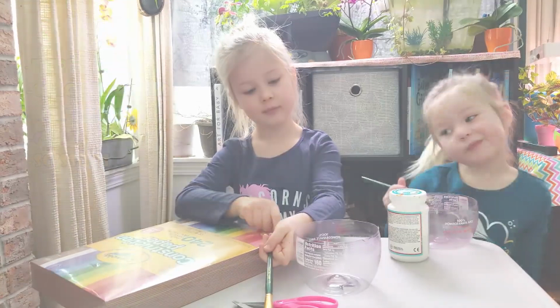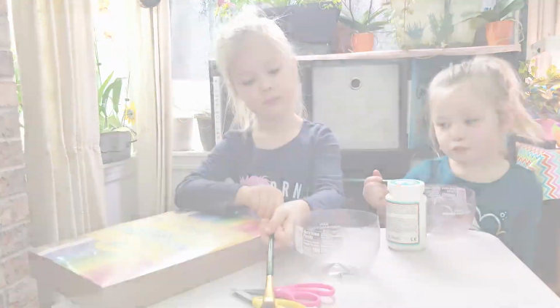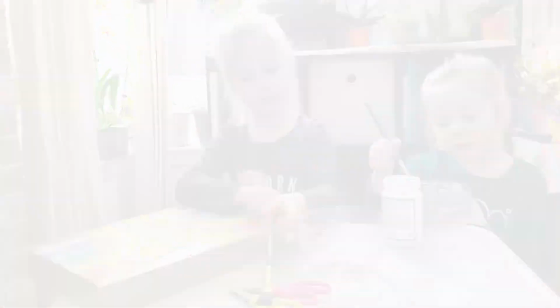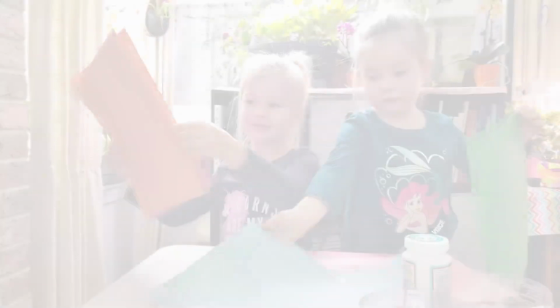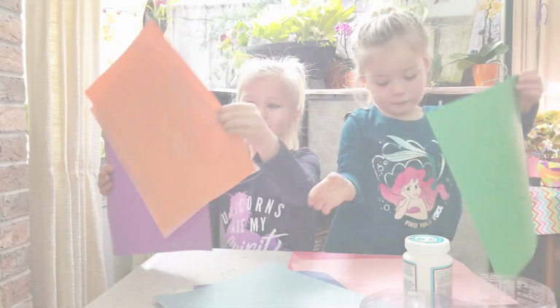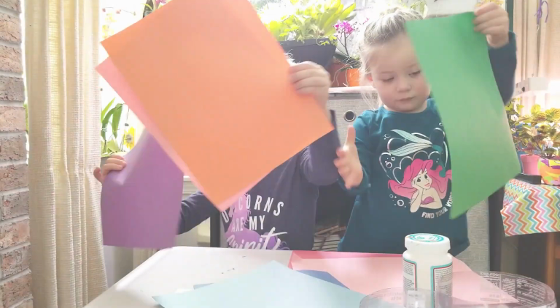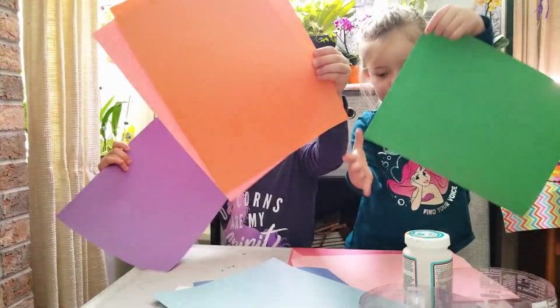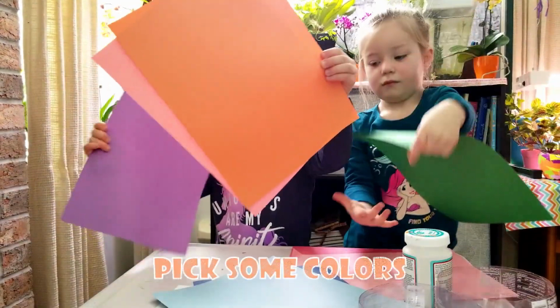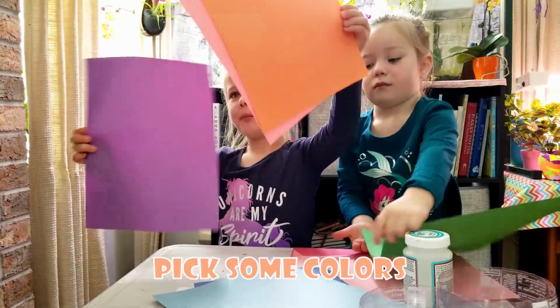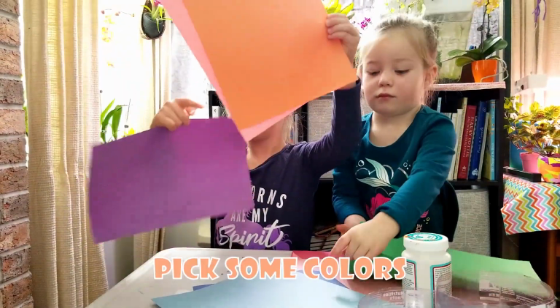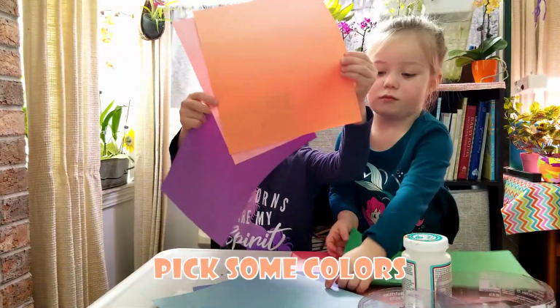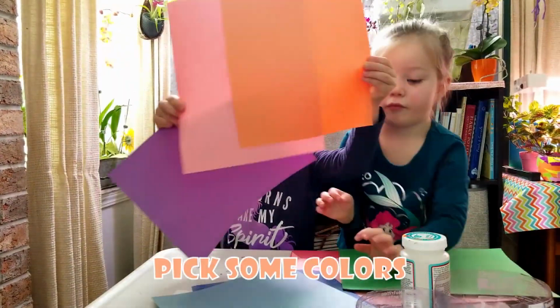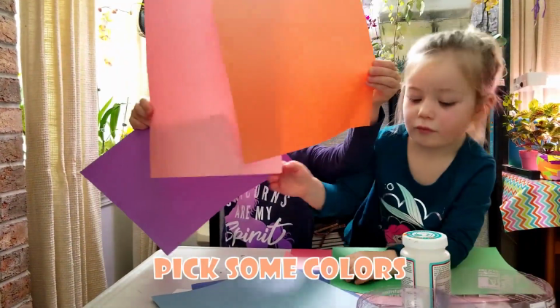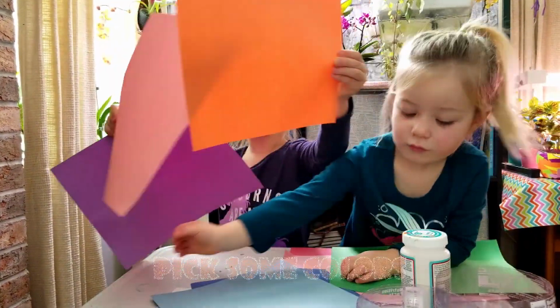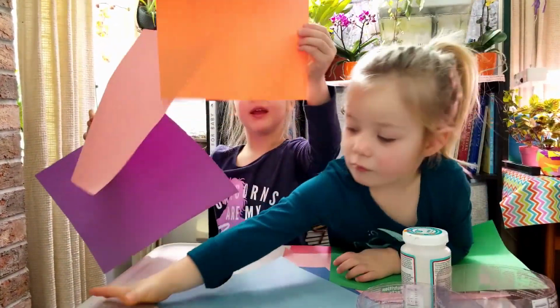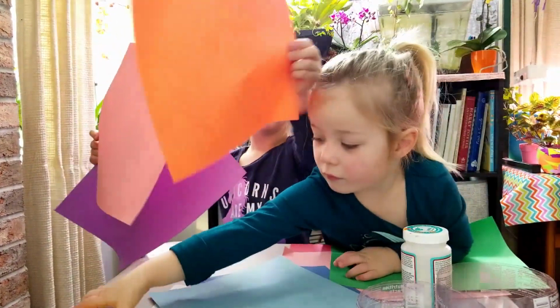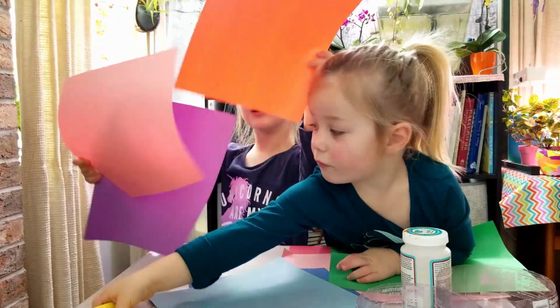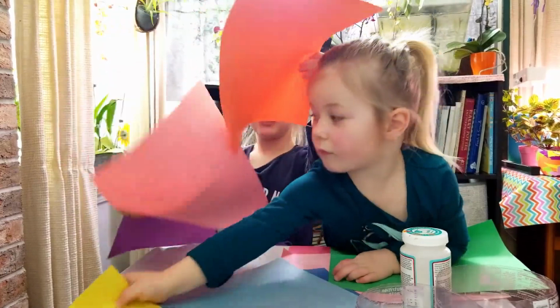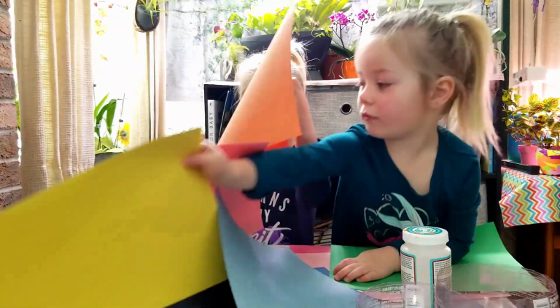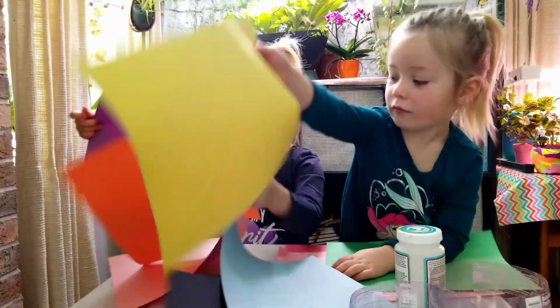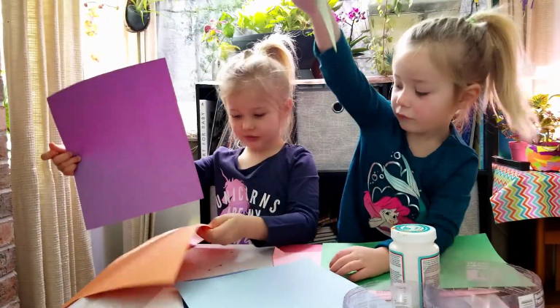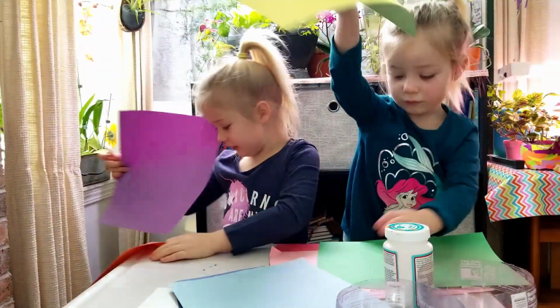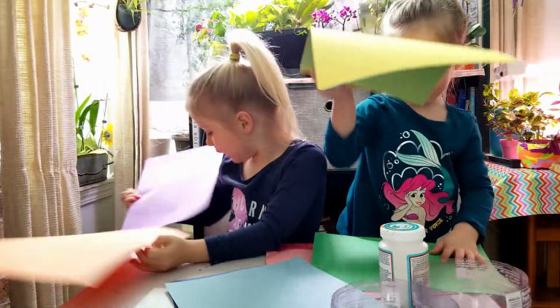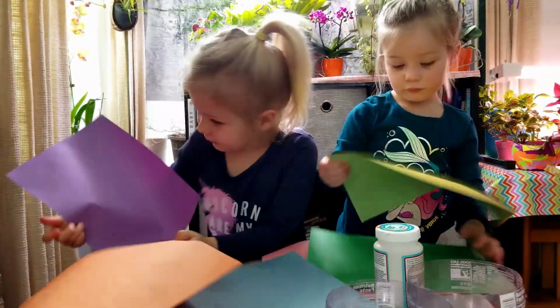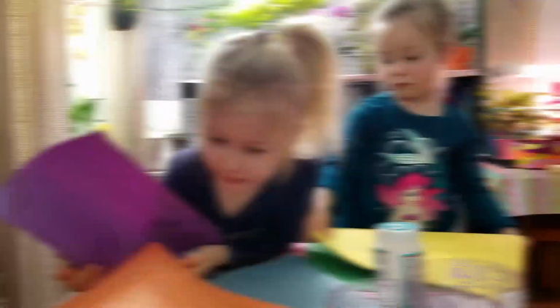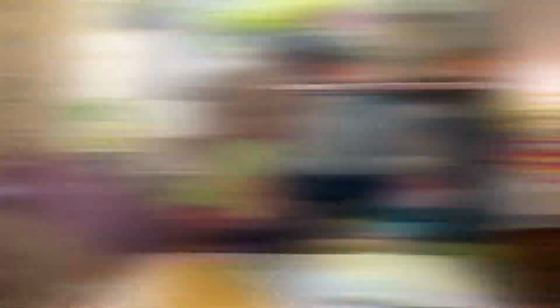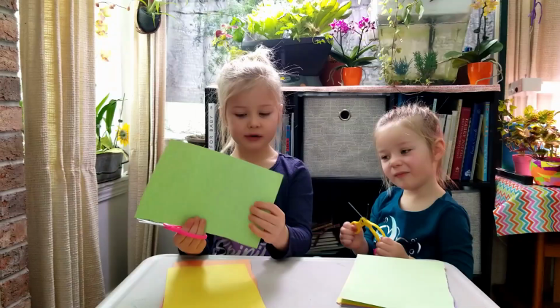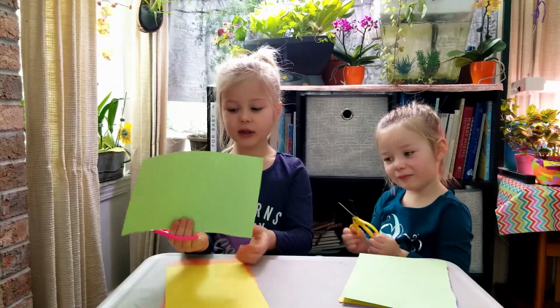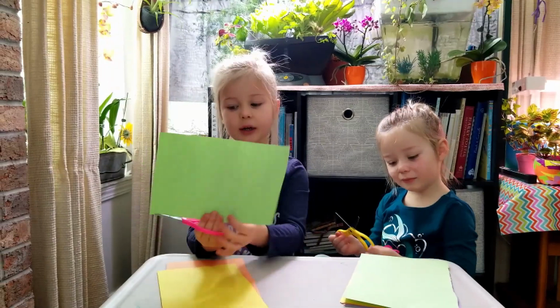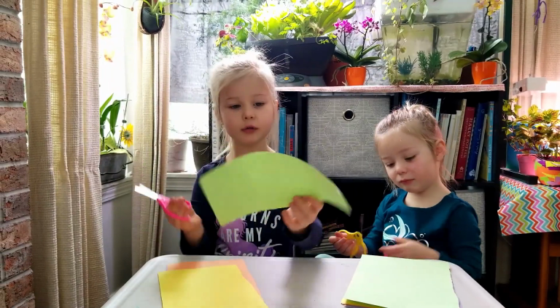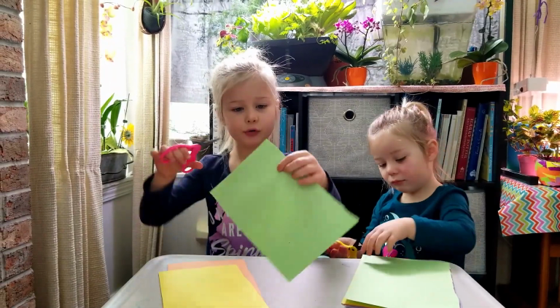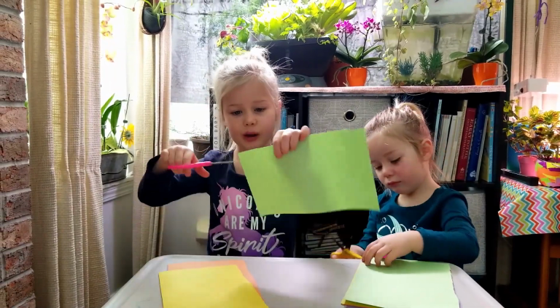Pick a couple colors — purple, pink, and orange. And then cut it into little strips.